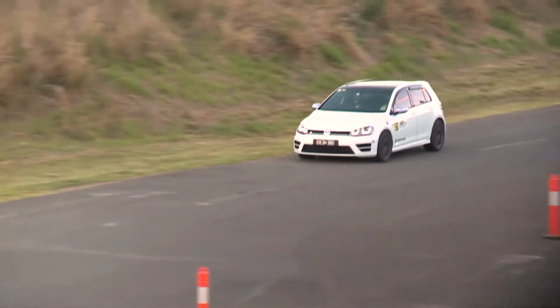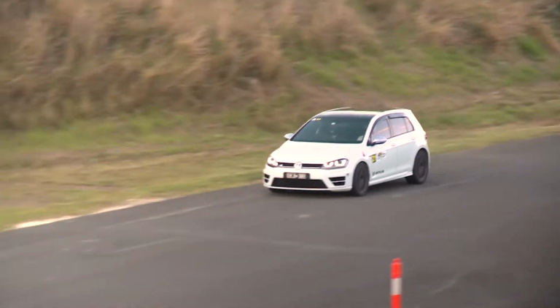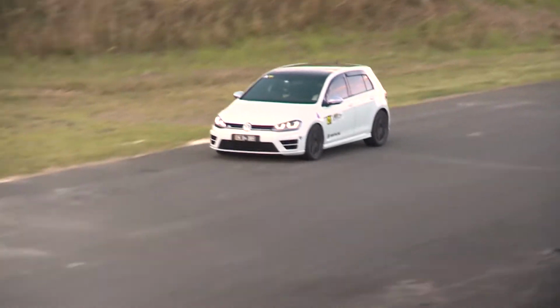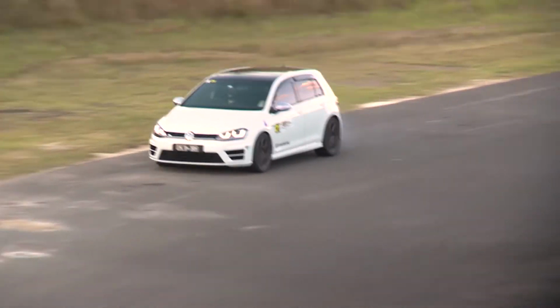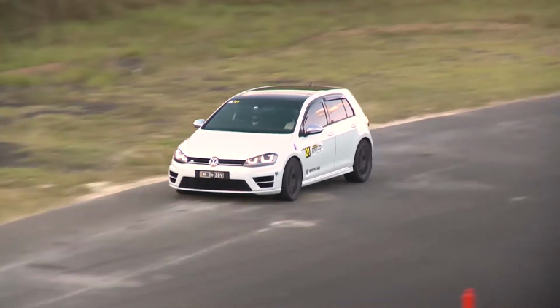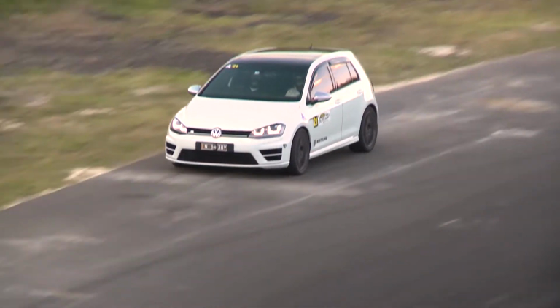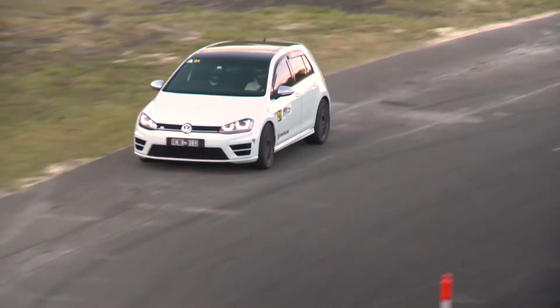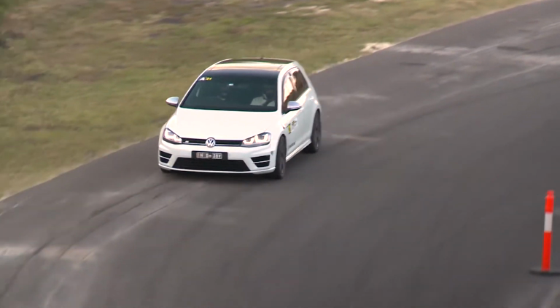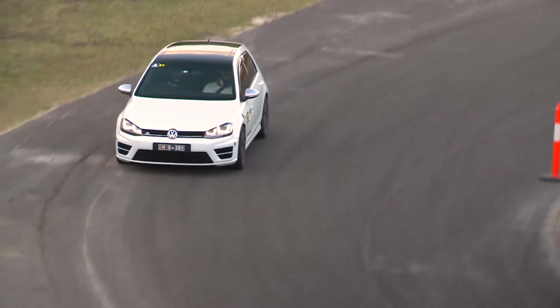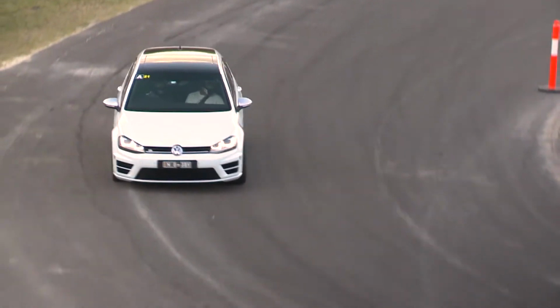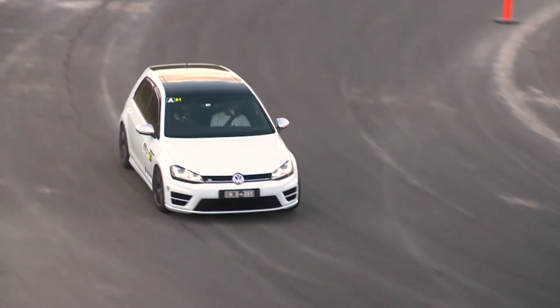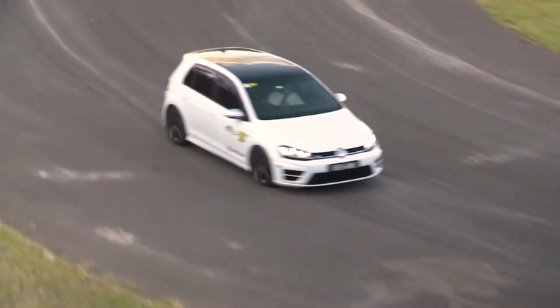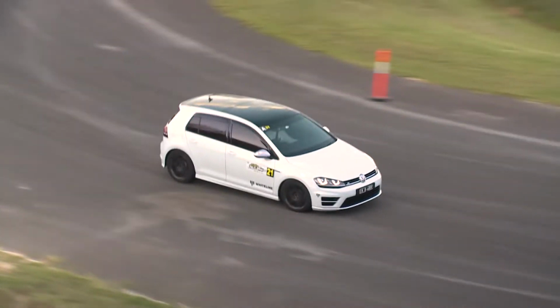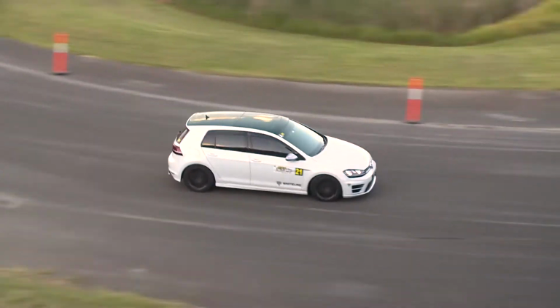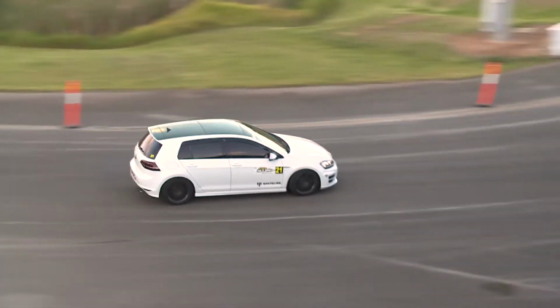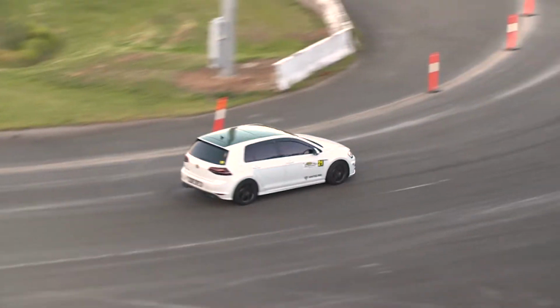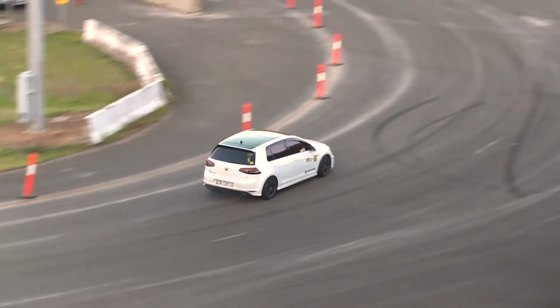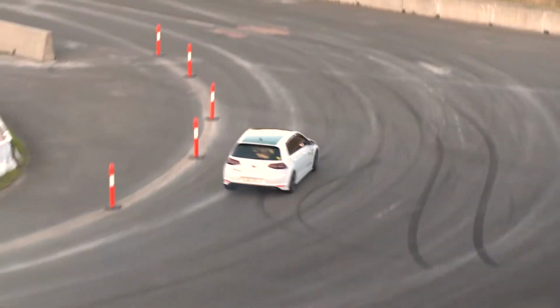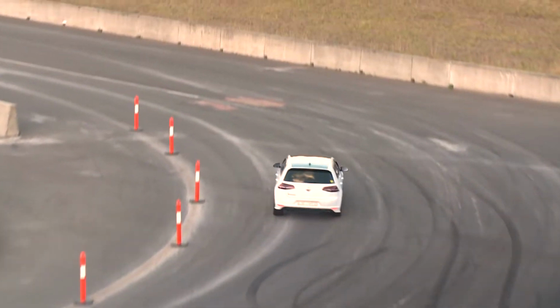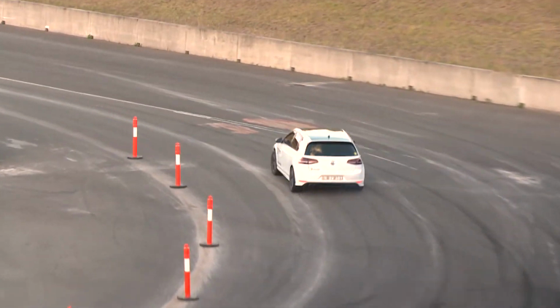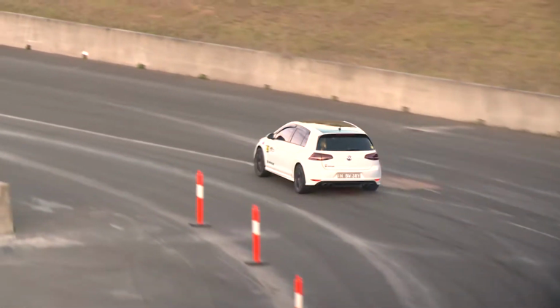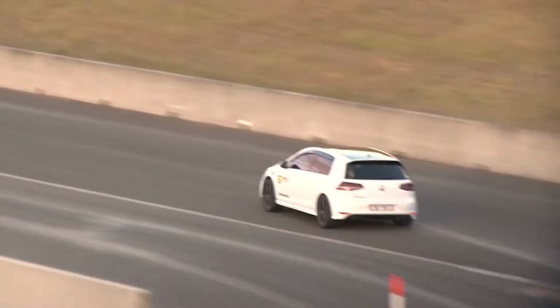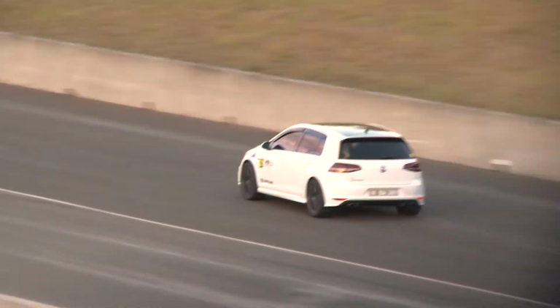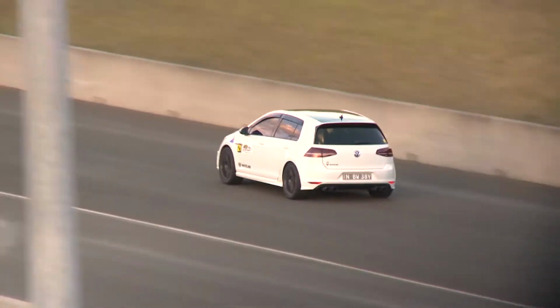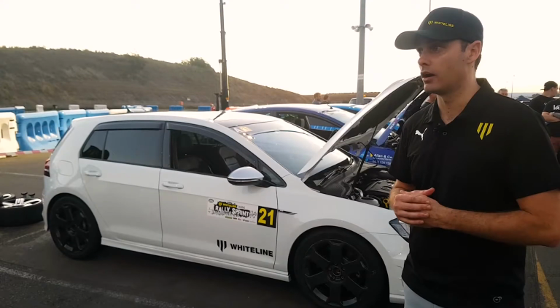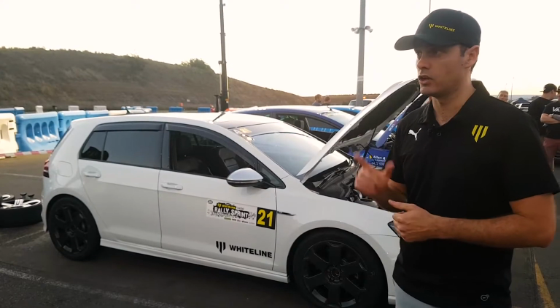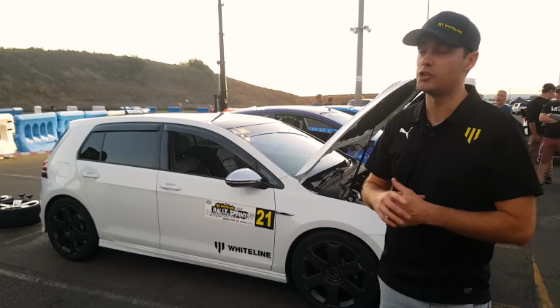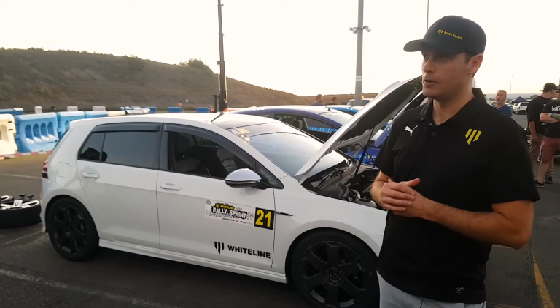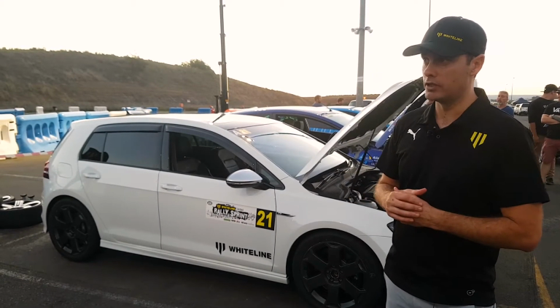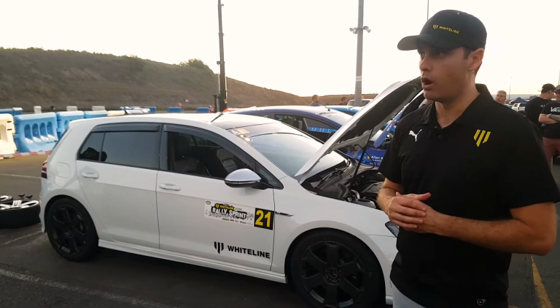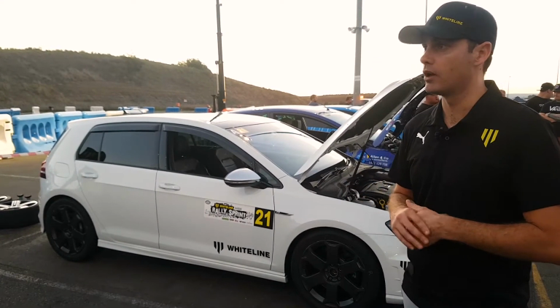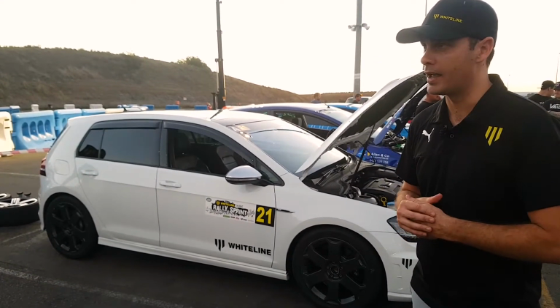We're also working on our lowering springs. We've also got a pretty cool caster kit coming in — we've got our own geometry kit but we've got something that's adding at least another two, two and a half degrees of front caster. So stay tuned for all these cool Whiteline products coming out.